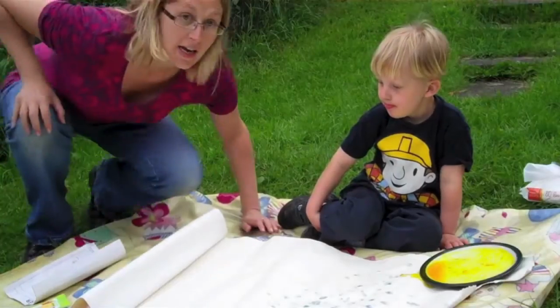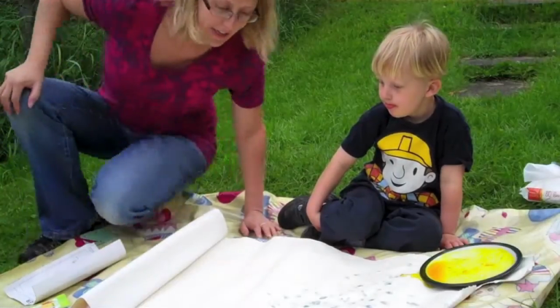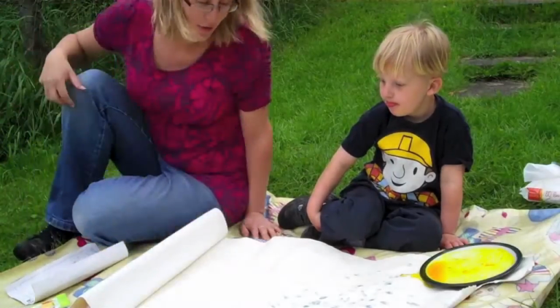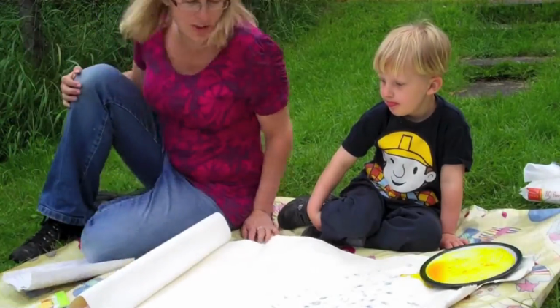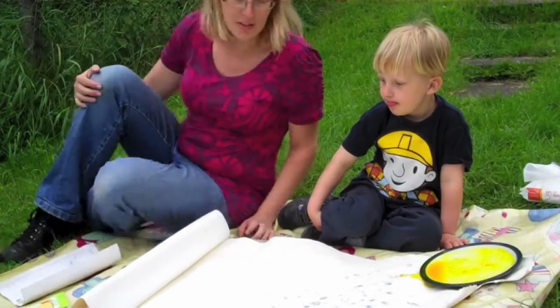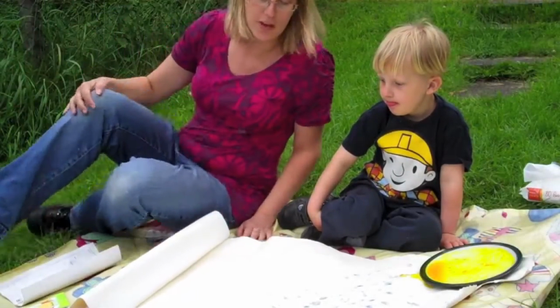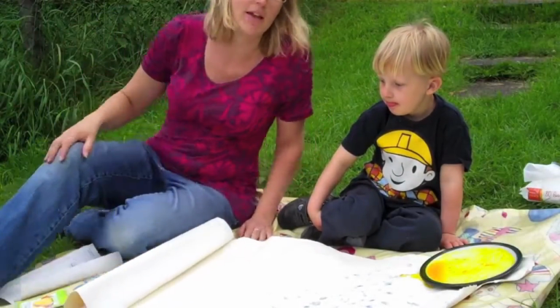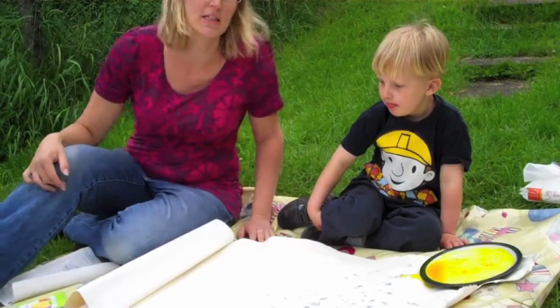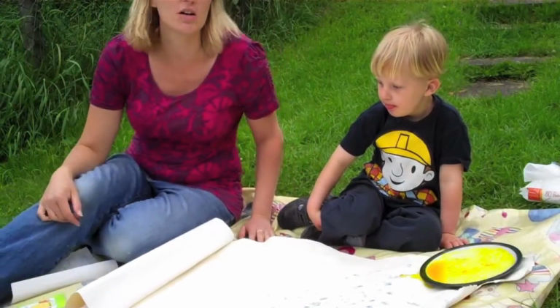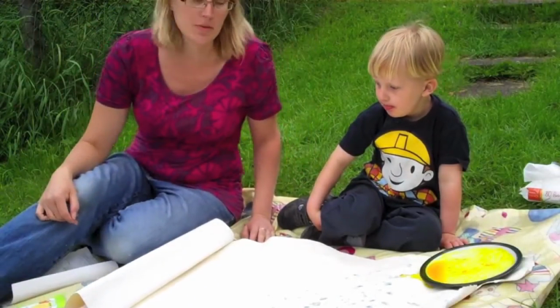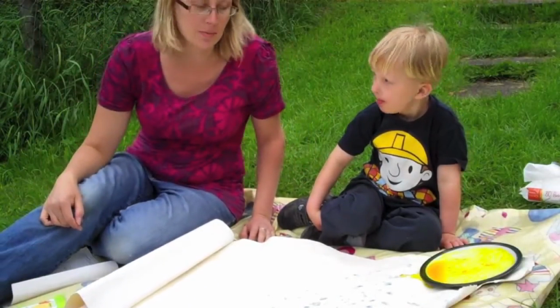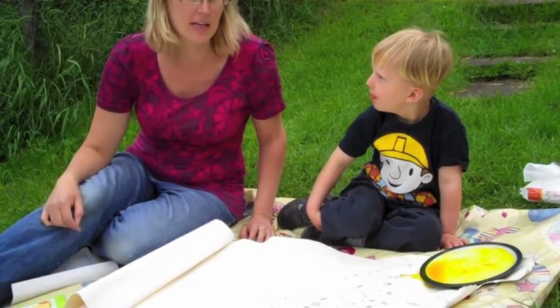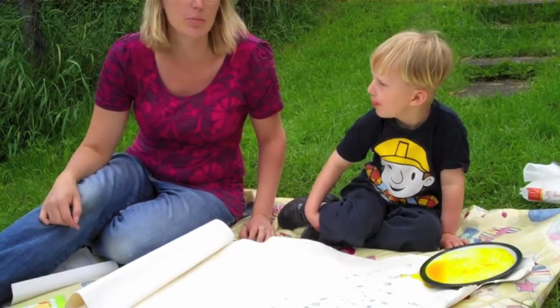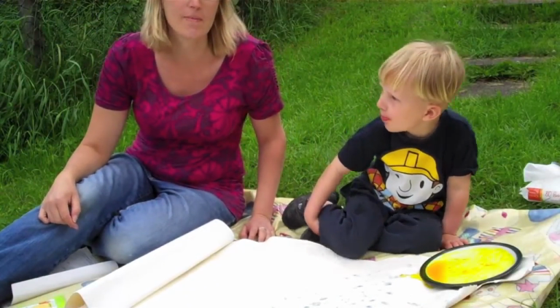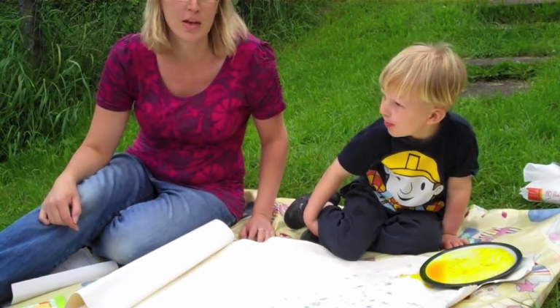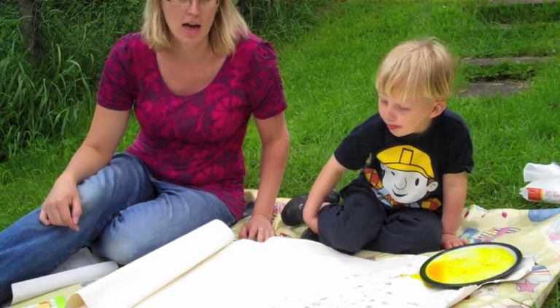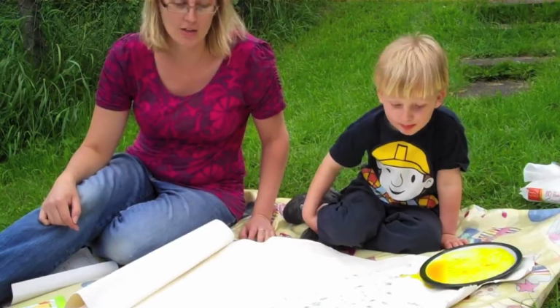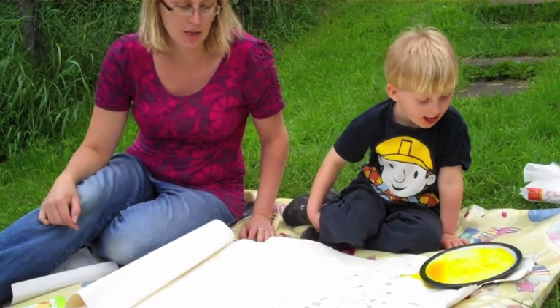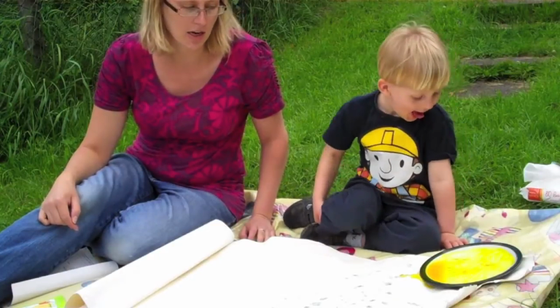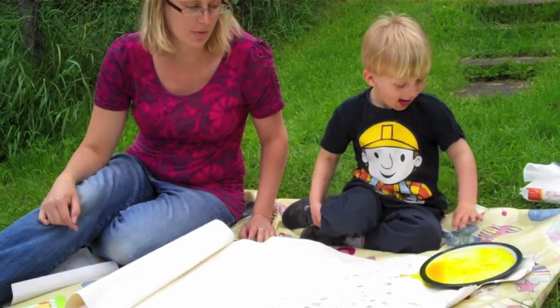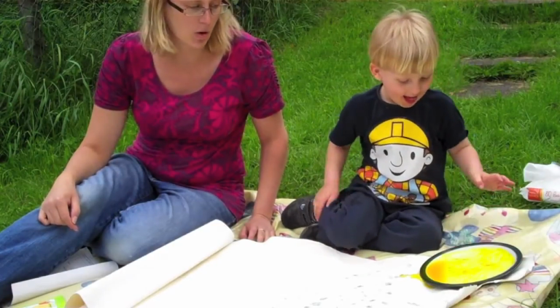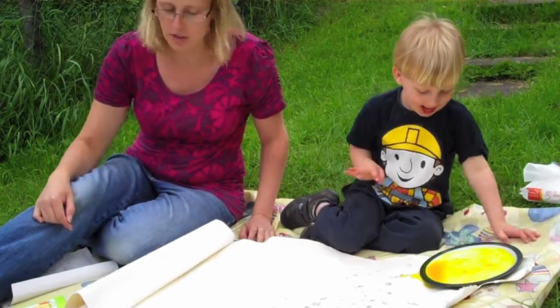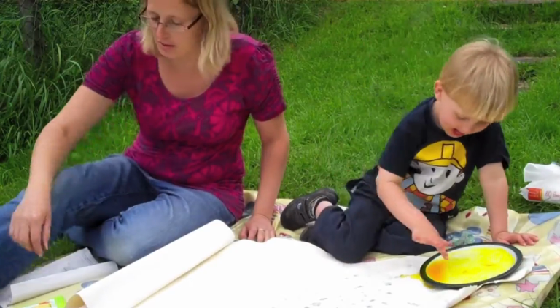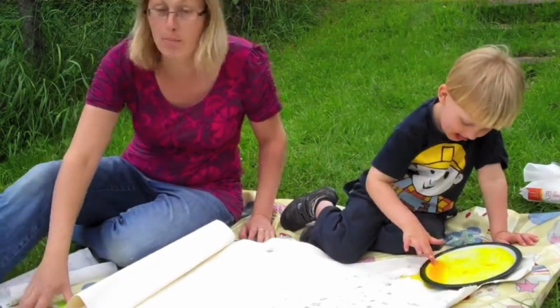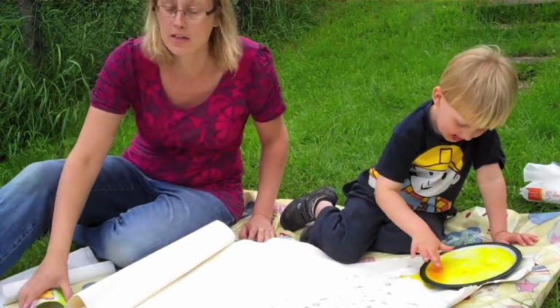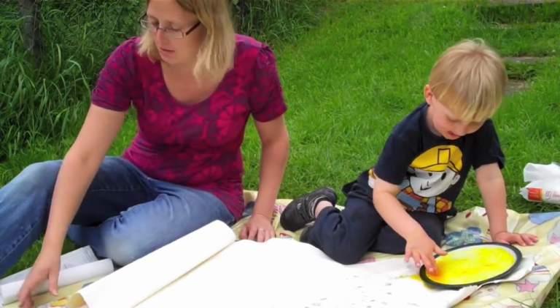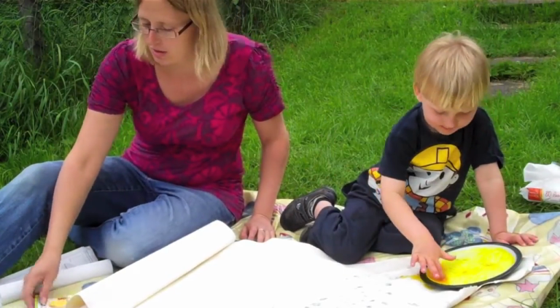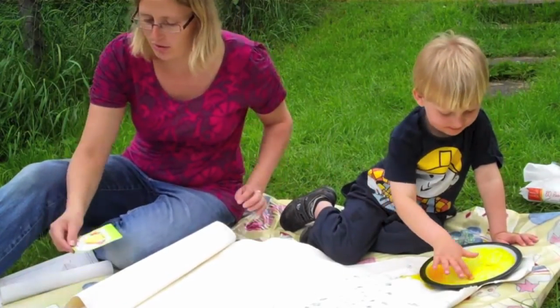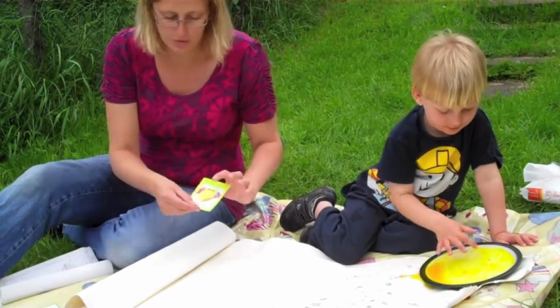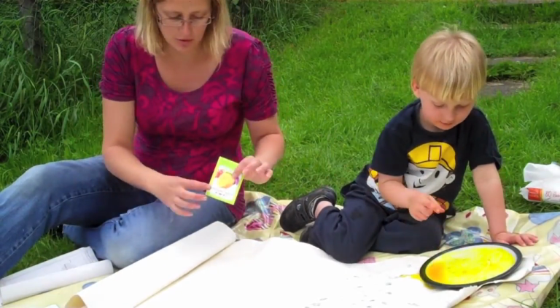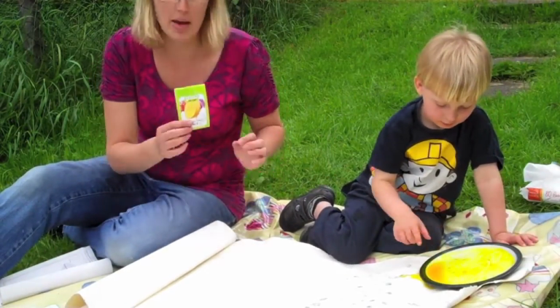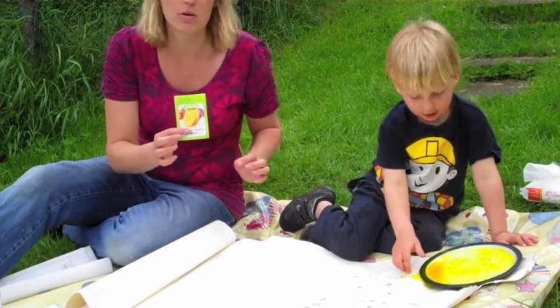Hiya! We're doing finger painting as part of Izzy Wizzy's Make Time to Play, and what we're using is glob paints, which come from the little green paint box.